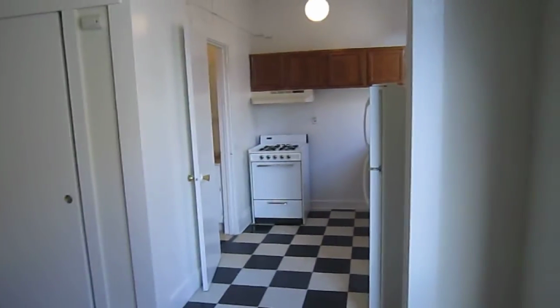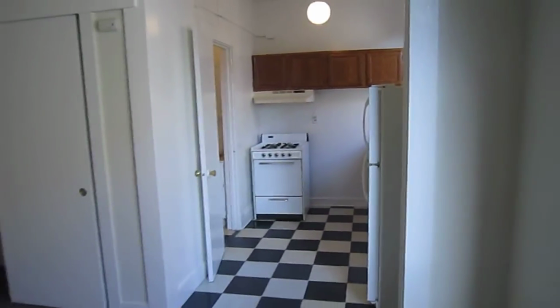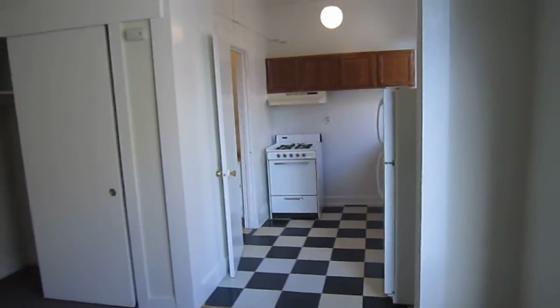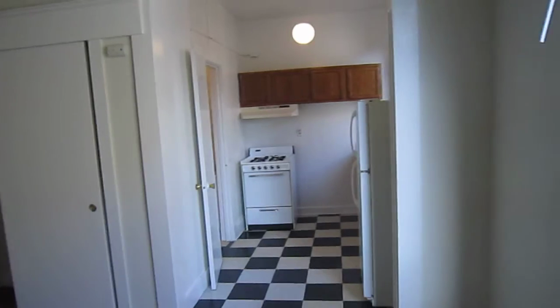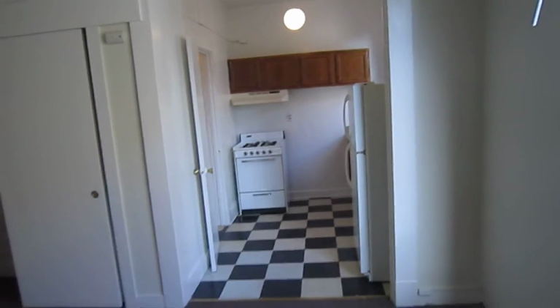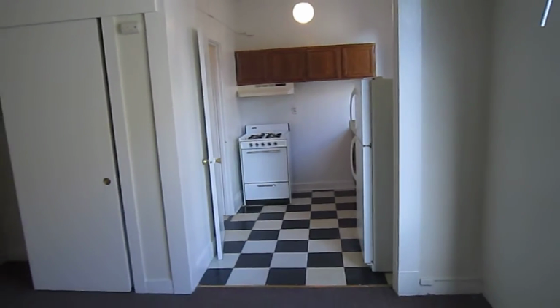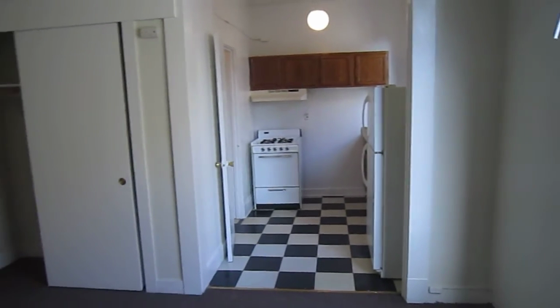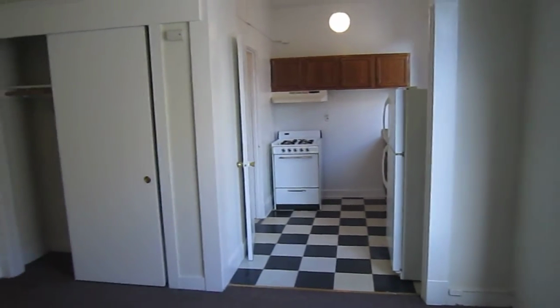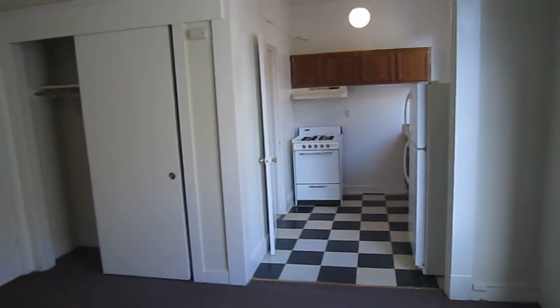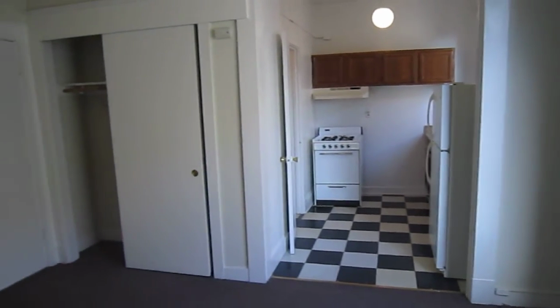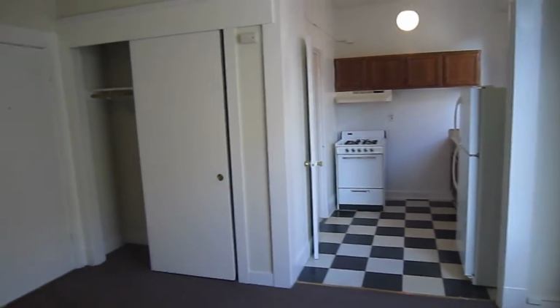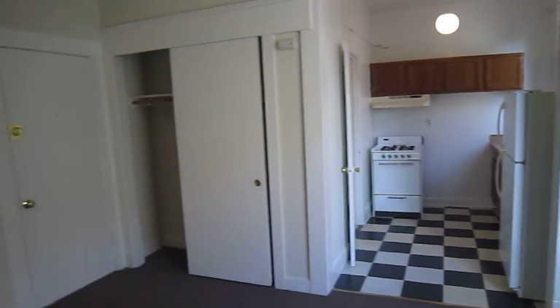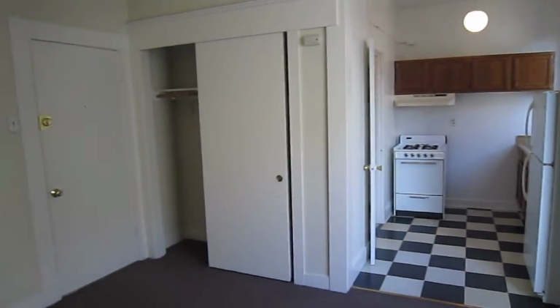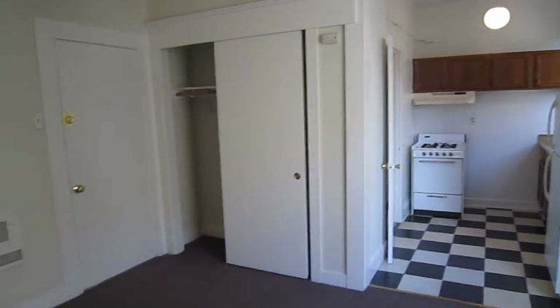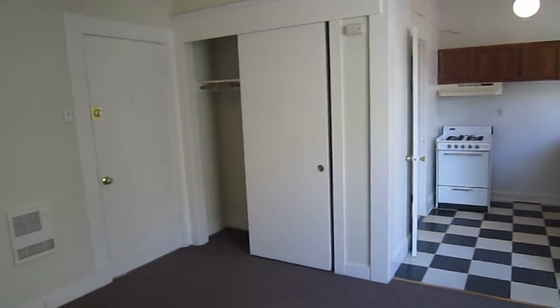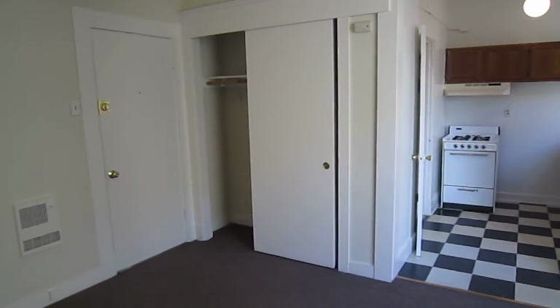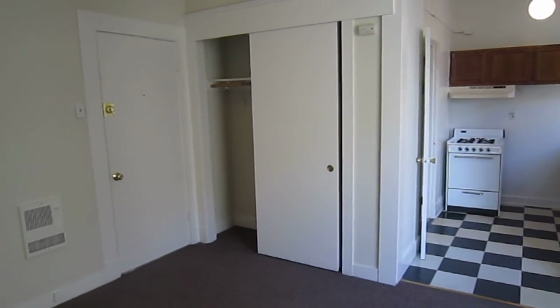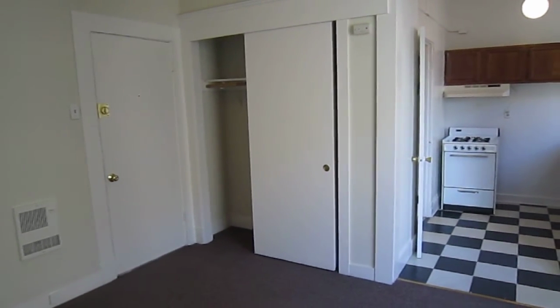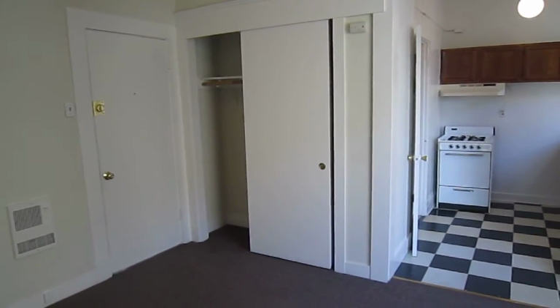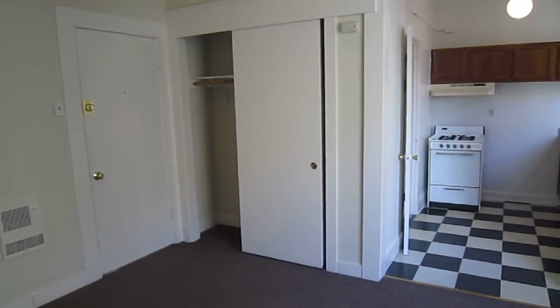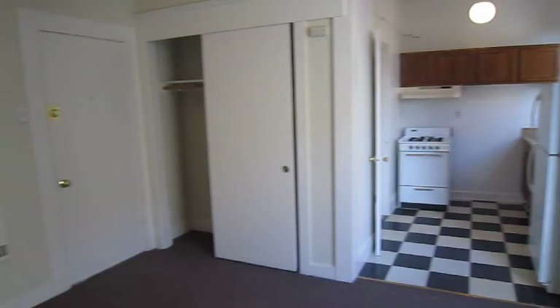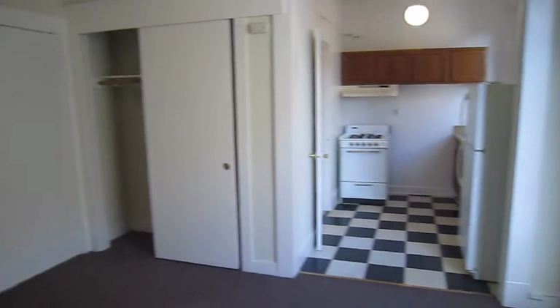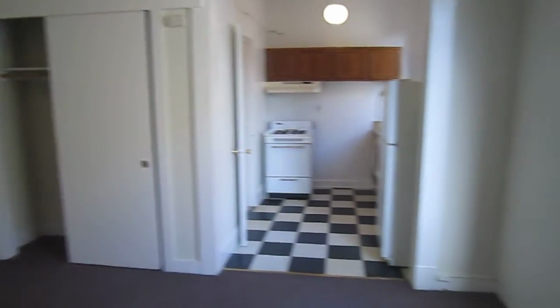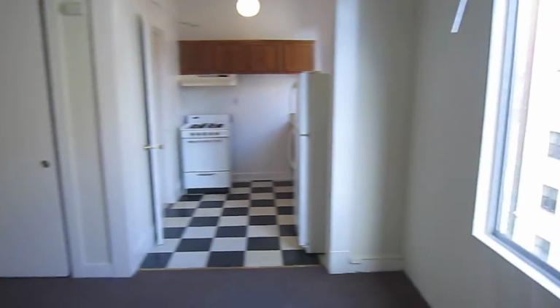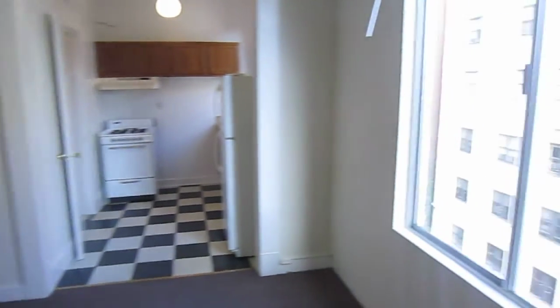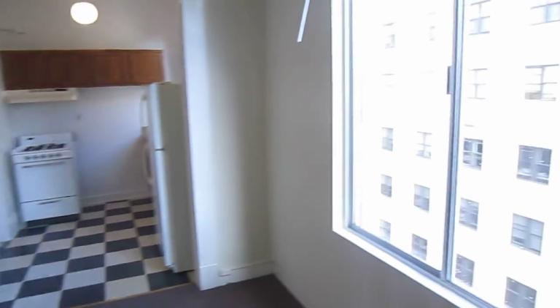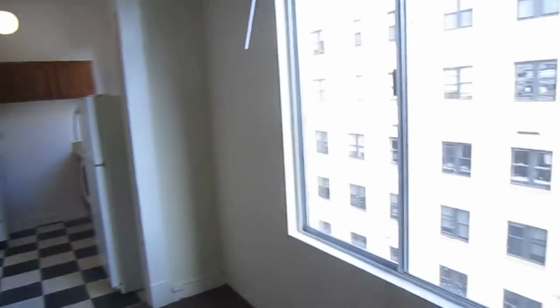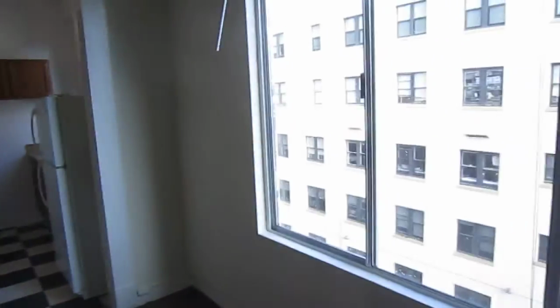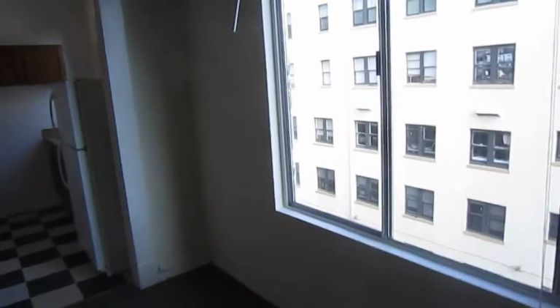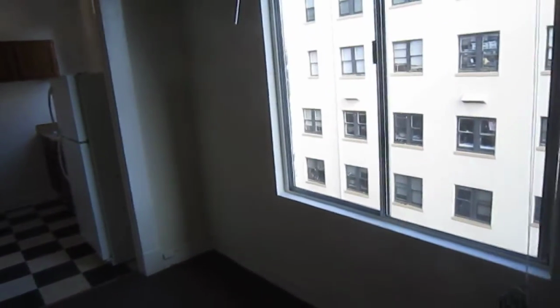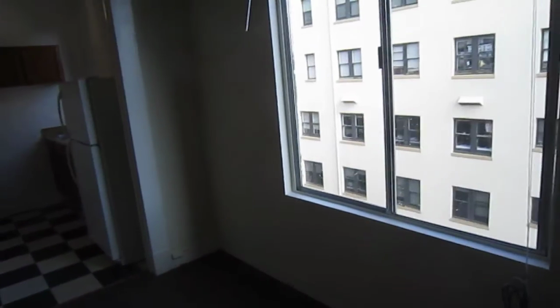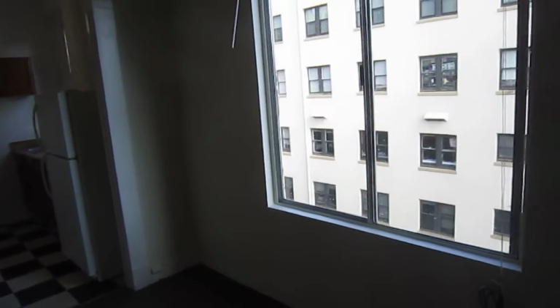If you'd like to see this apartment in person, please refer to the Craigslist ad for the next showing. Thank you for watching and have a great day.